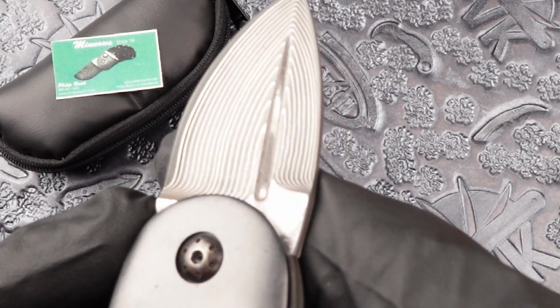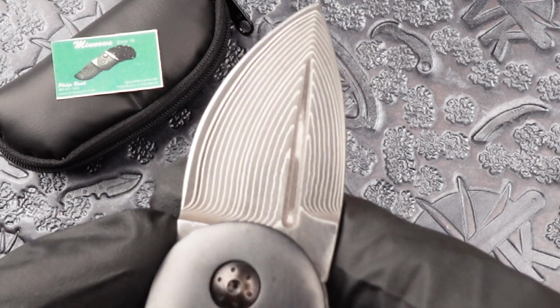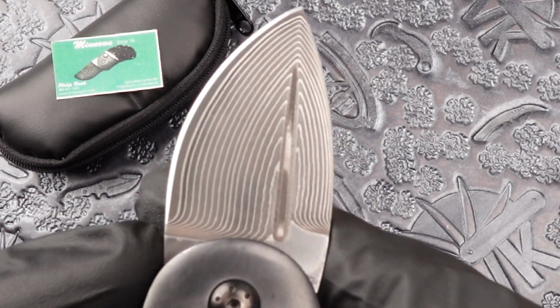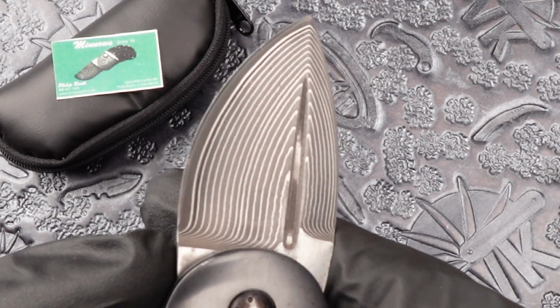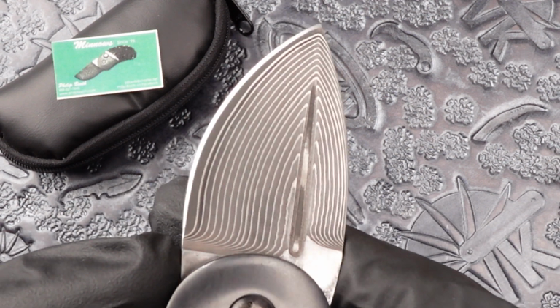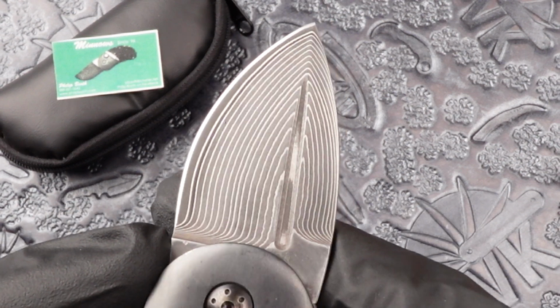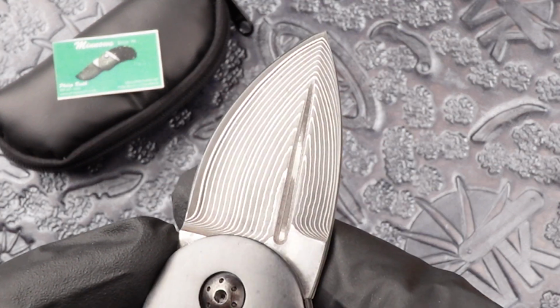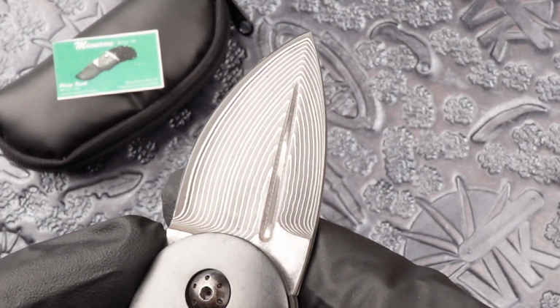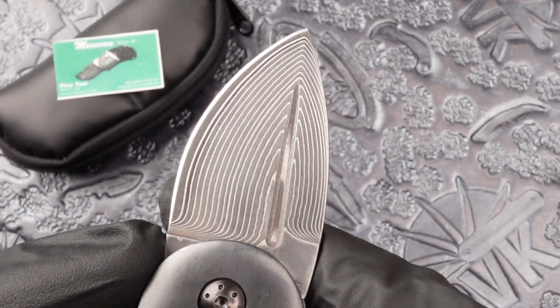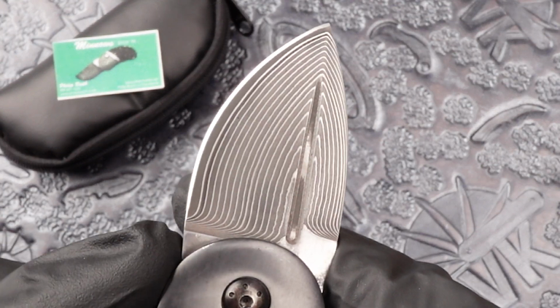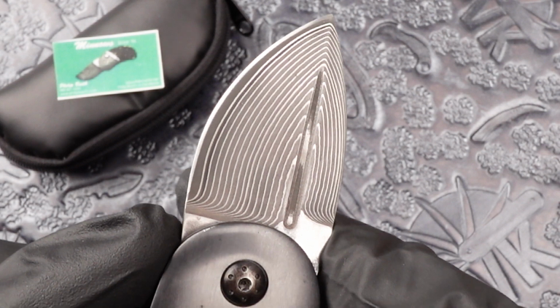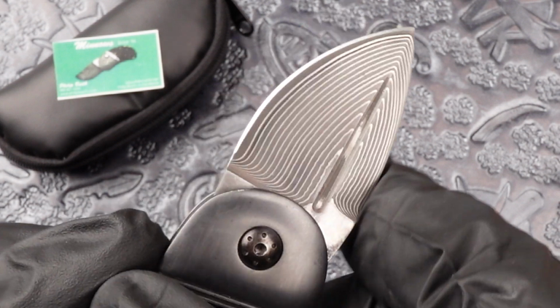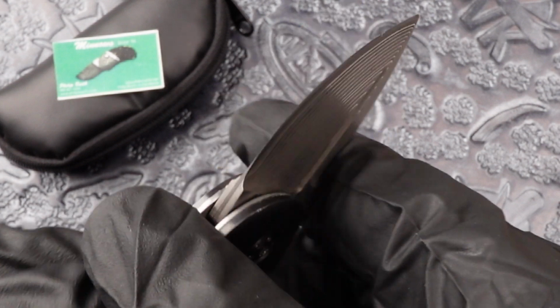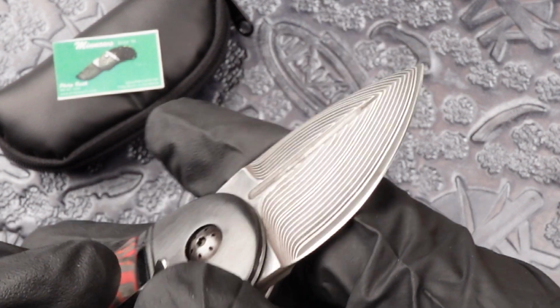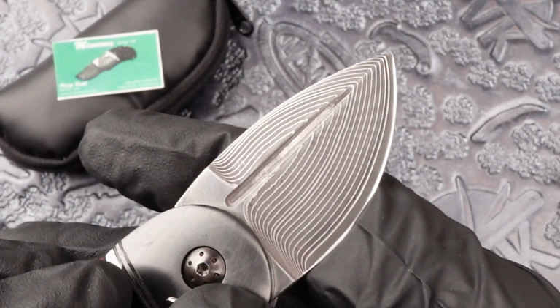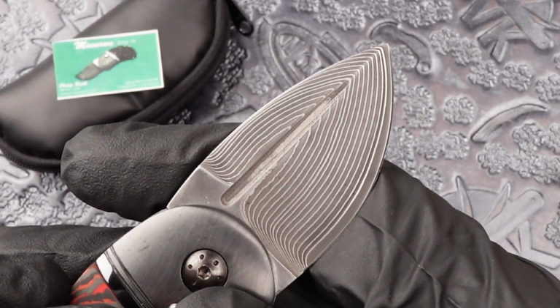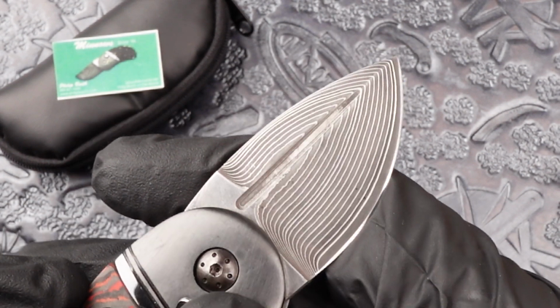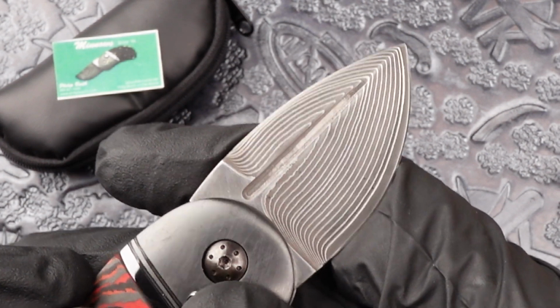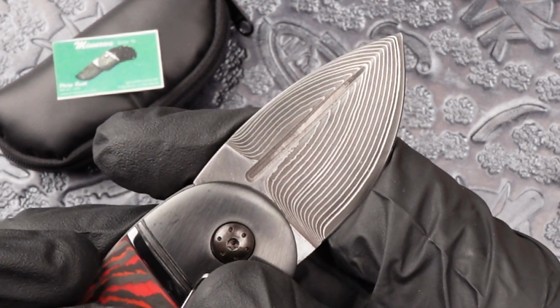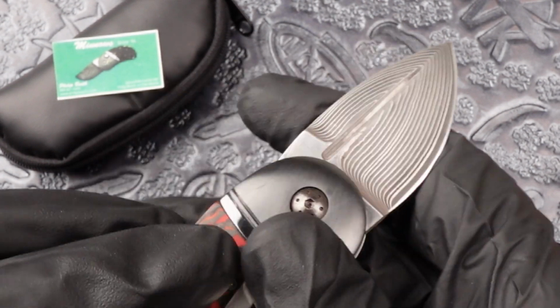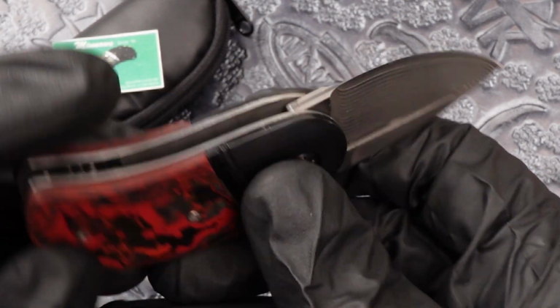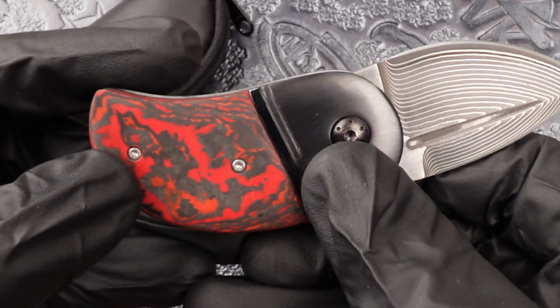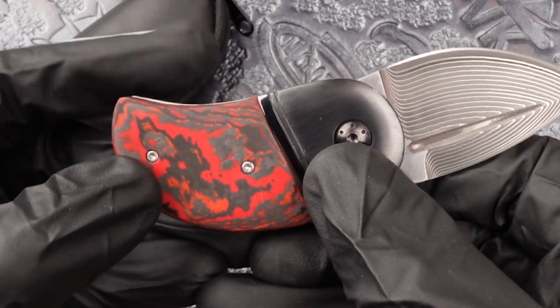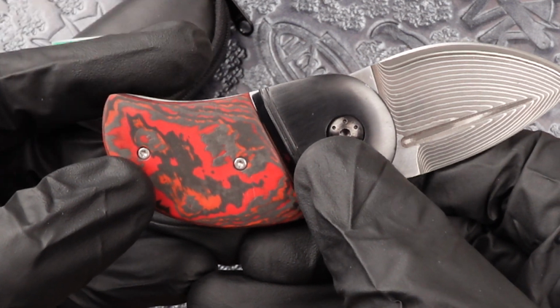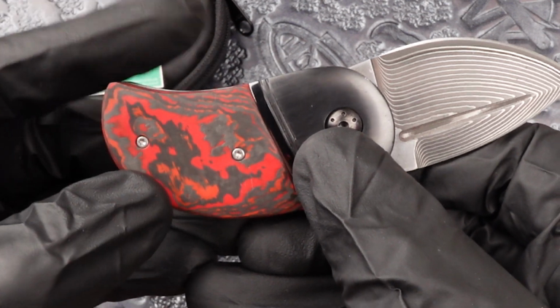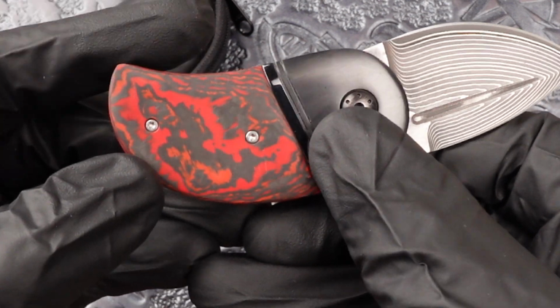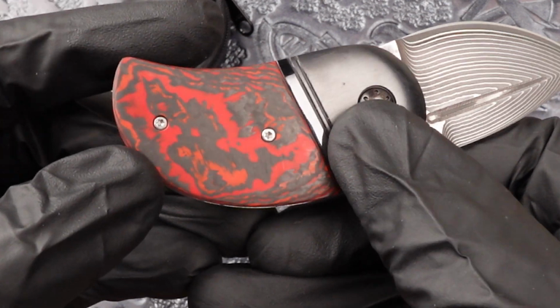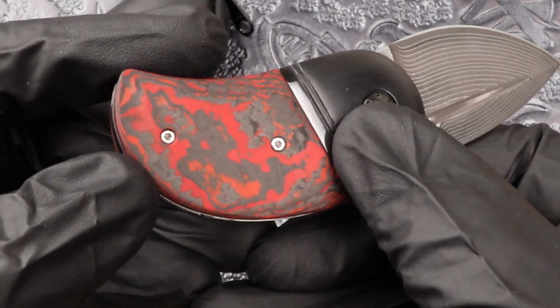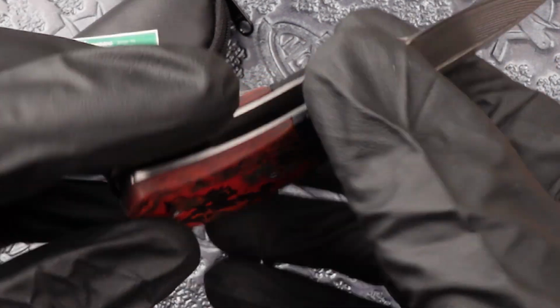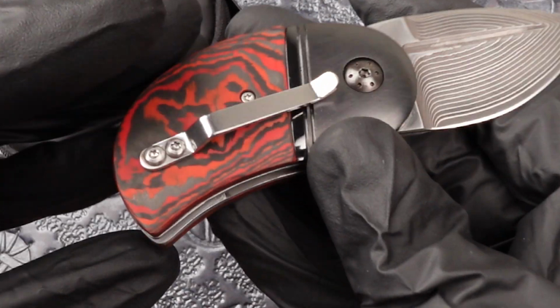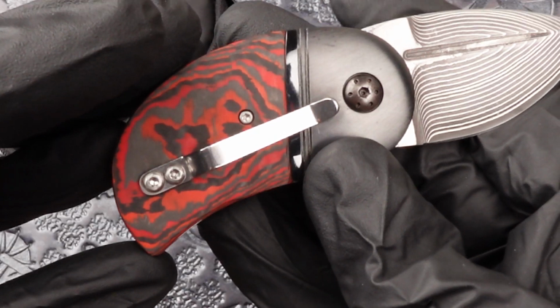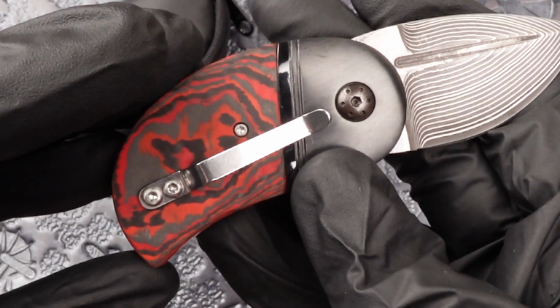Now this little one sports SG2 Sanmai steel, and it has a lava flow fat carbon inlaid scale on both sides.